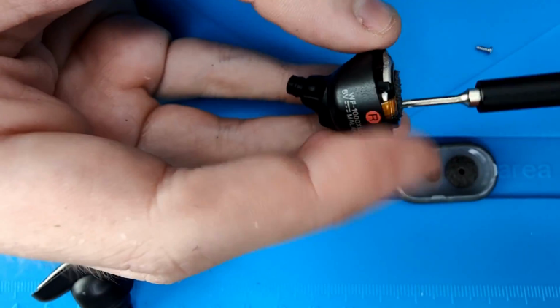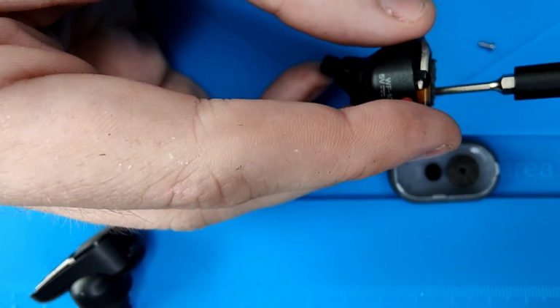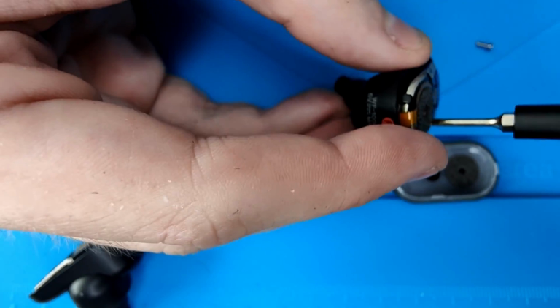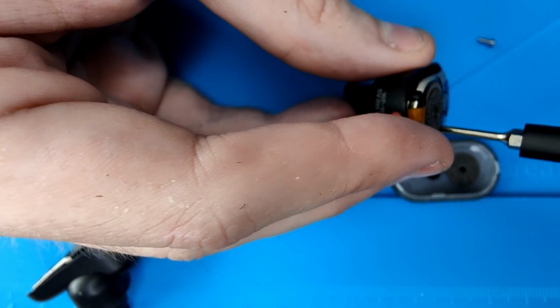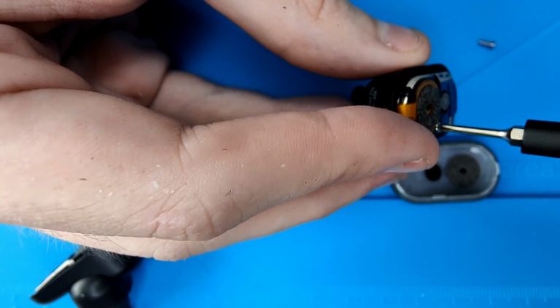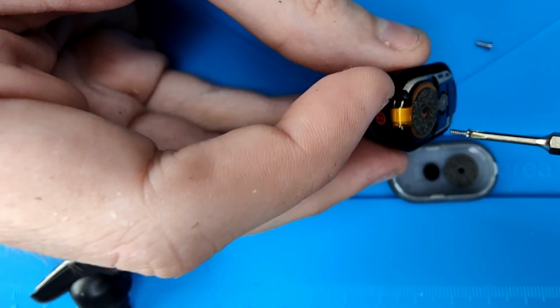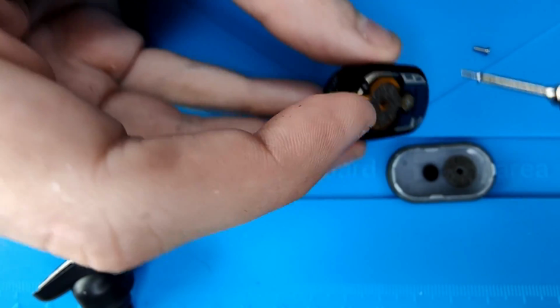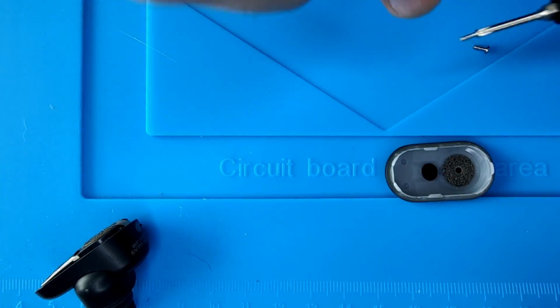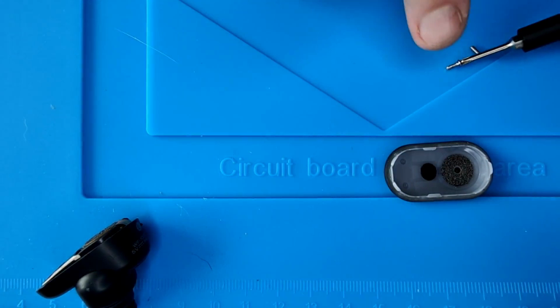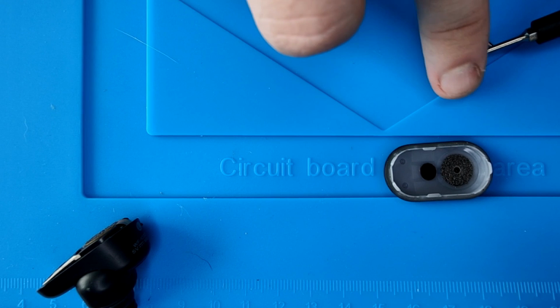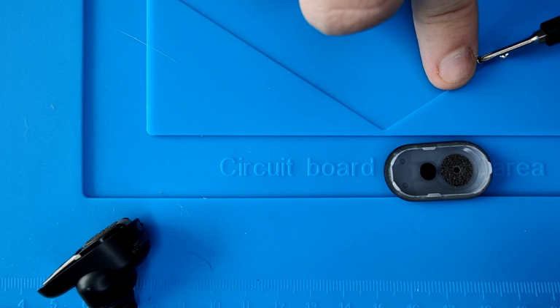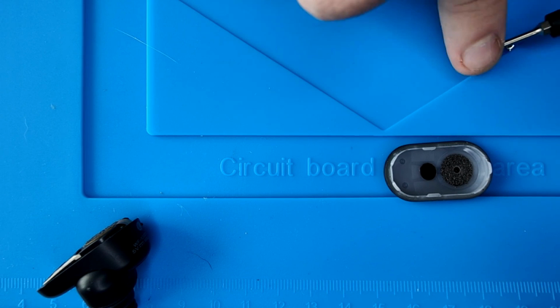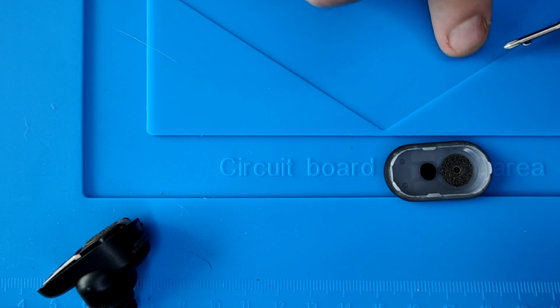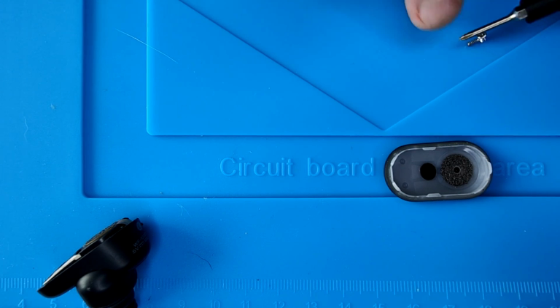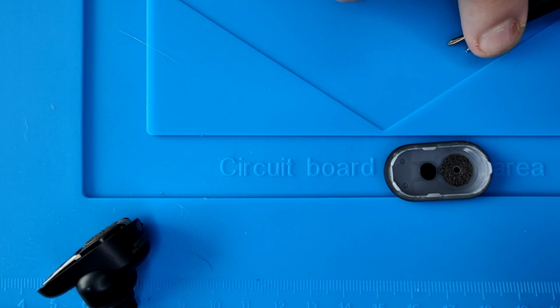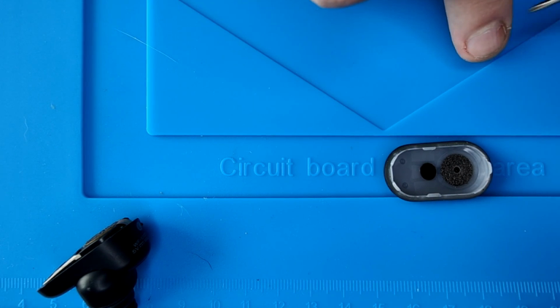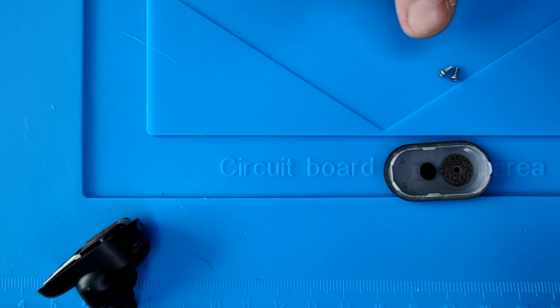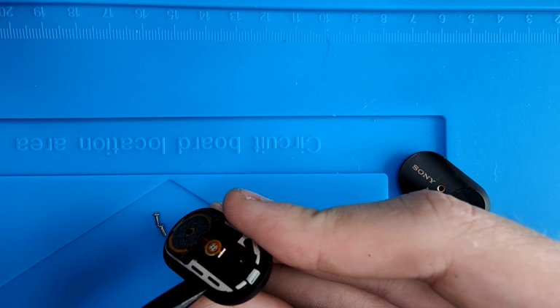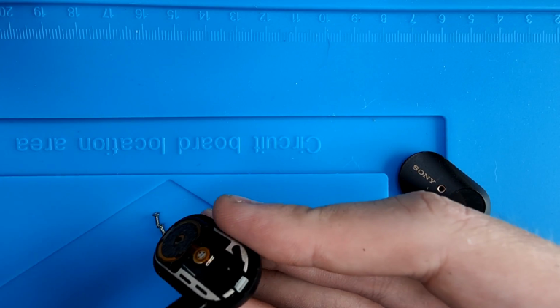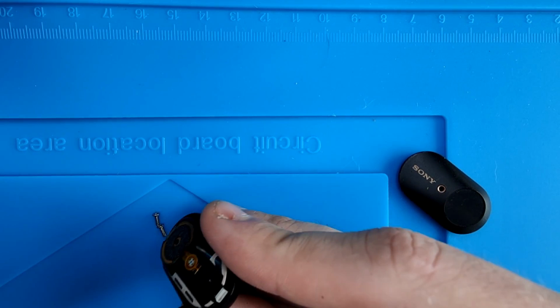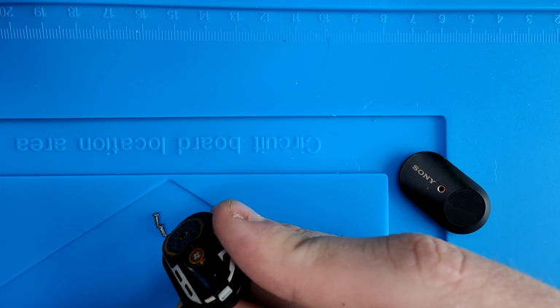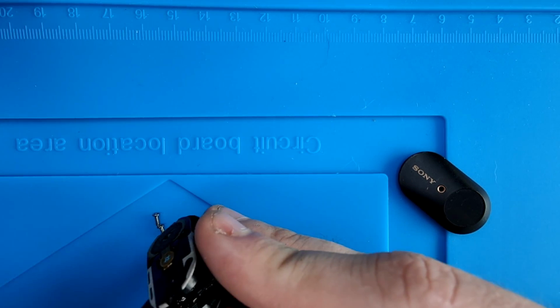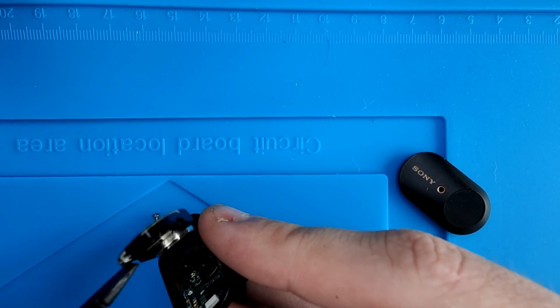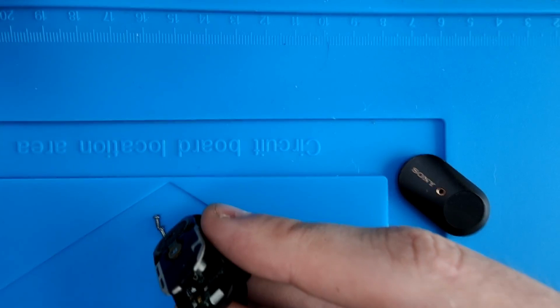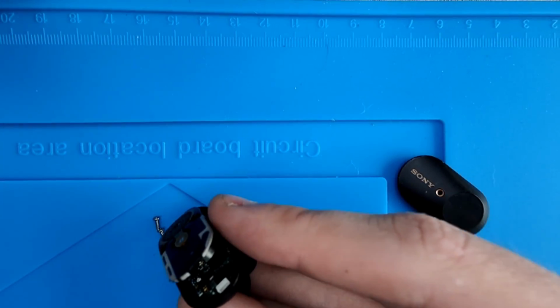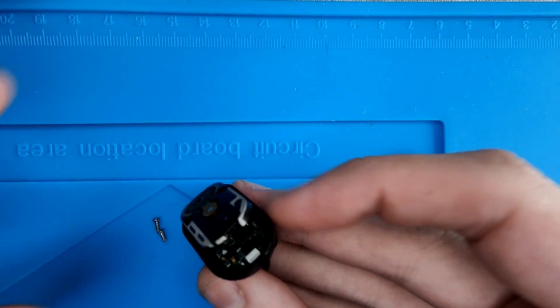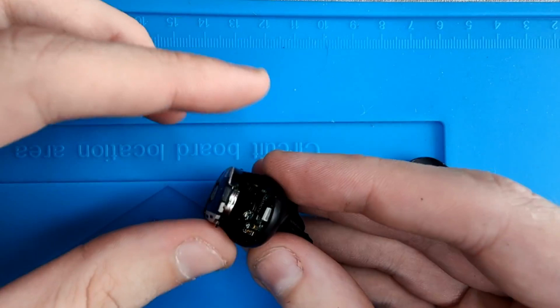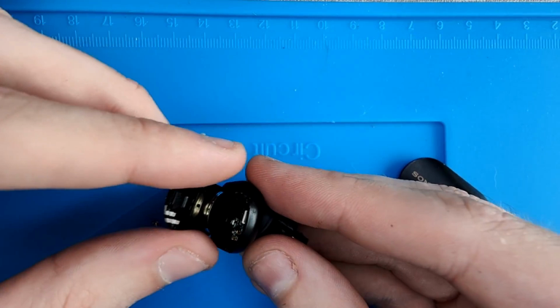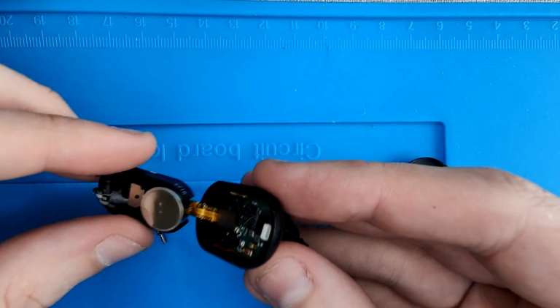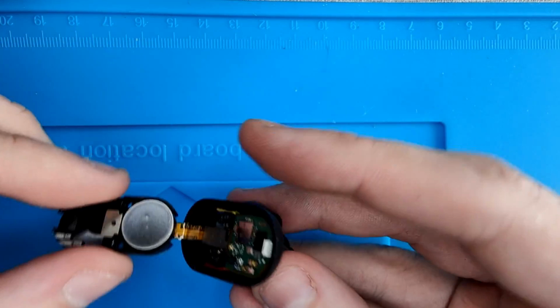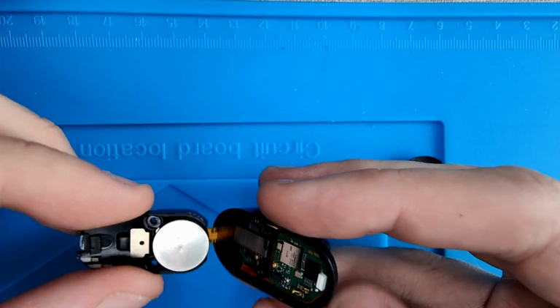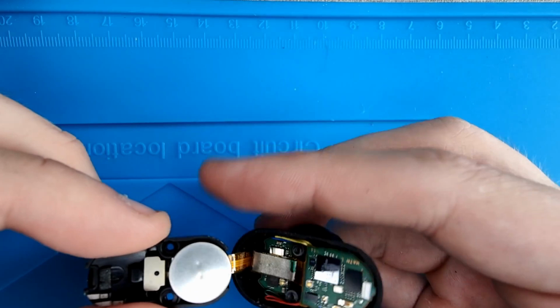Once the screws are removed, you can lift up the plastic part without a problem, but be careful not to rip the electronic ribbon connecting both pieces. If broken, the microphone, noise cancellation and touch controls will cease working.